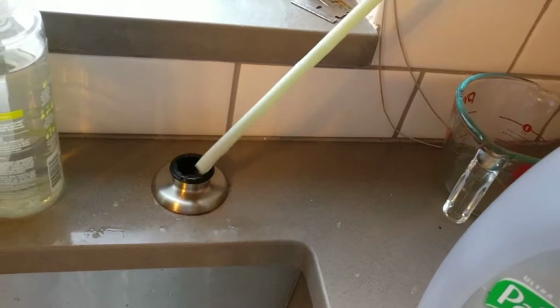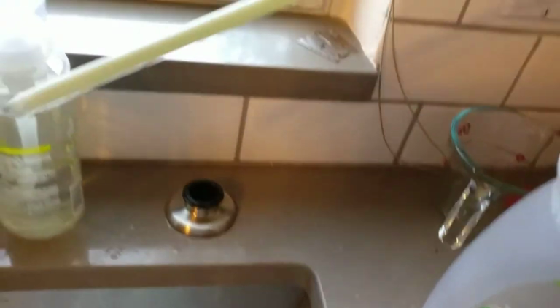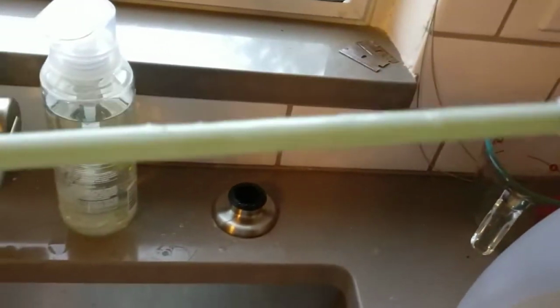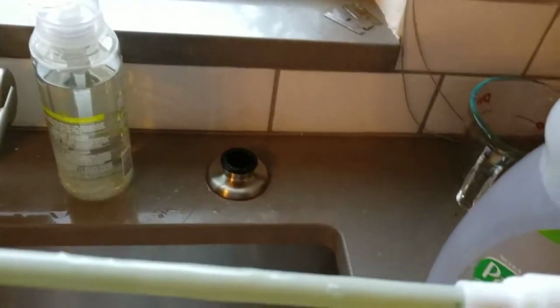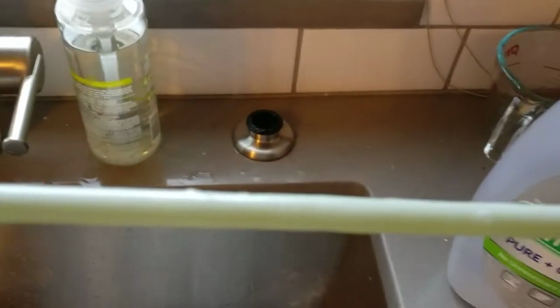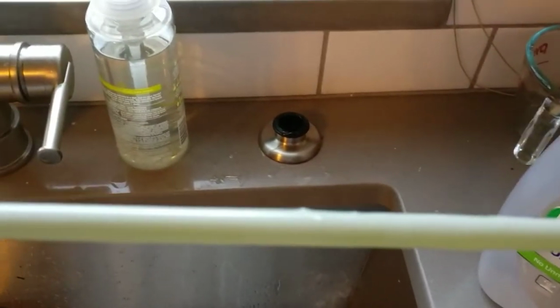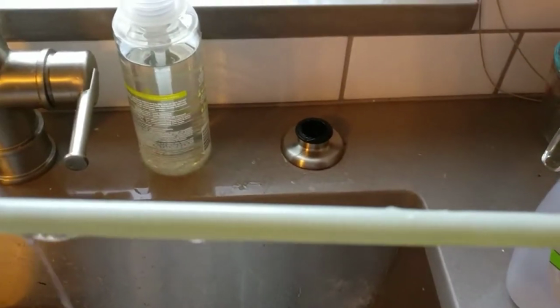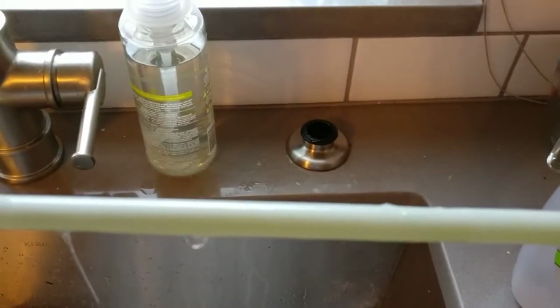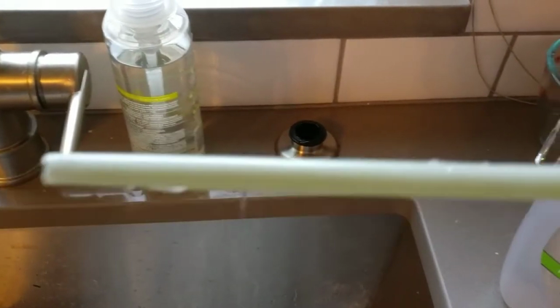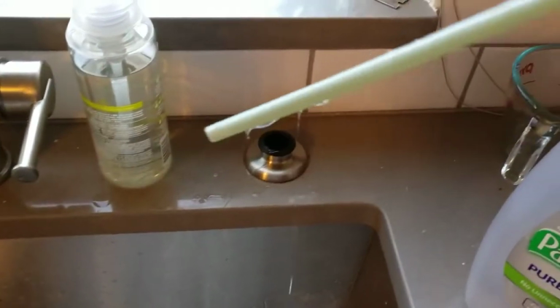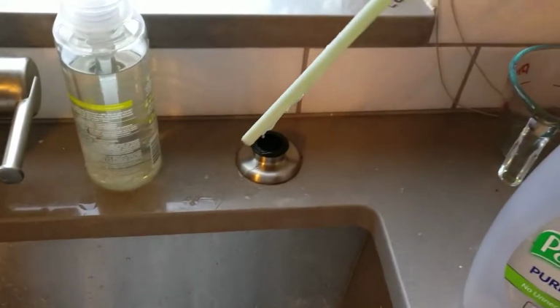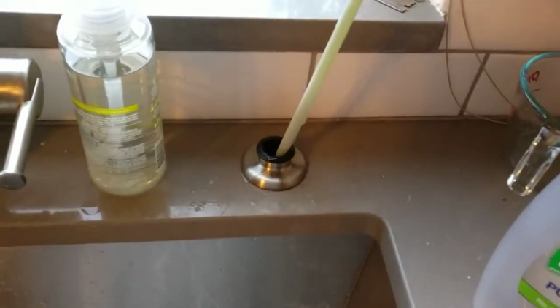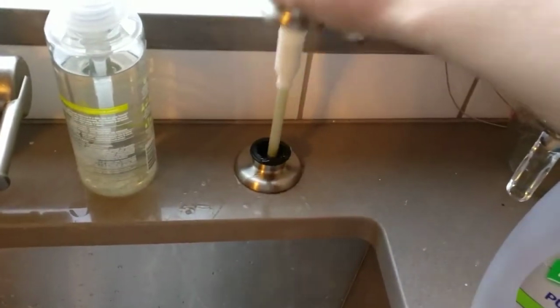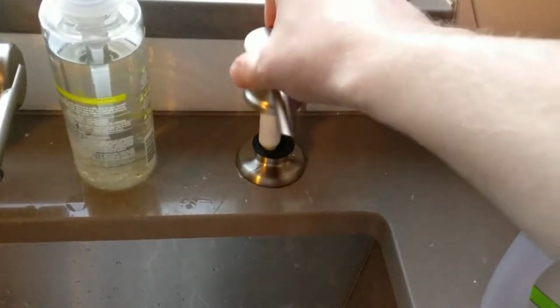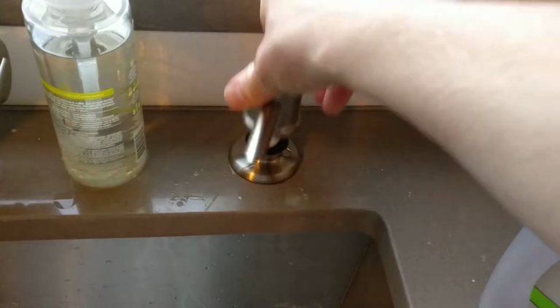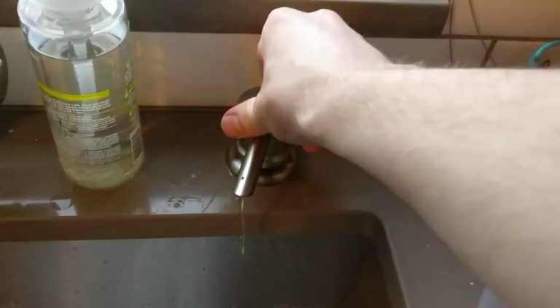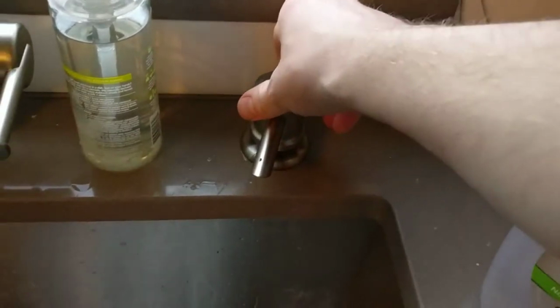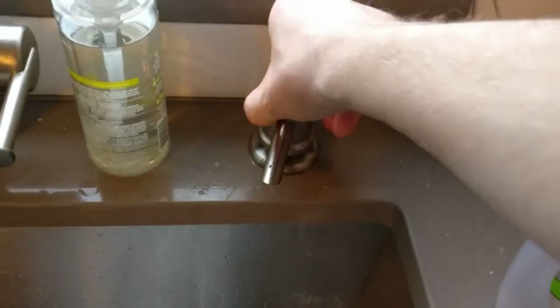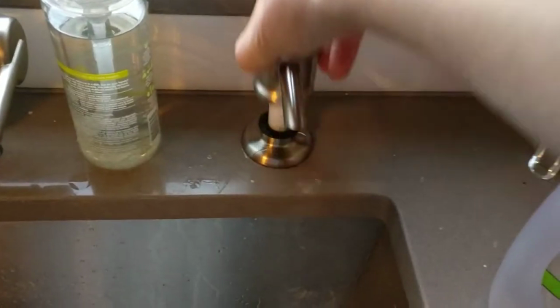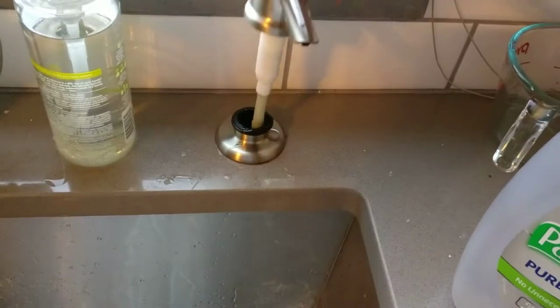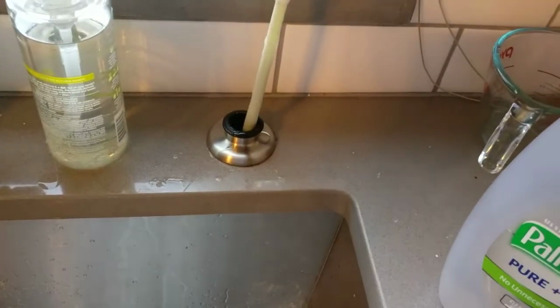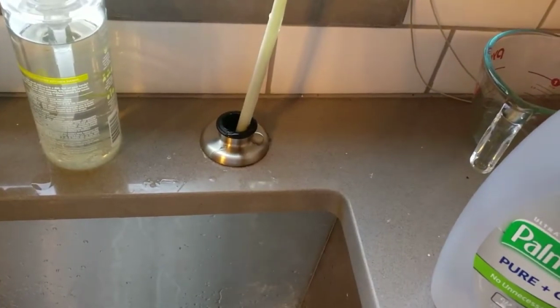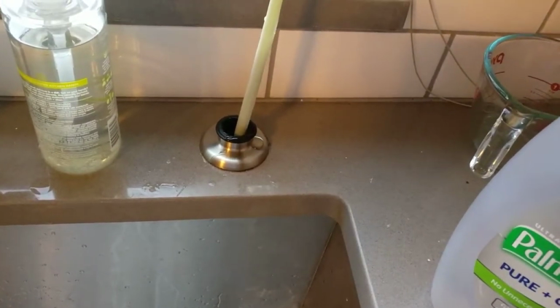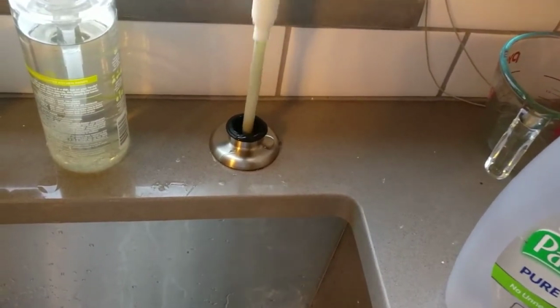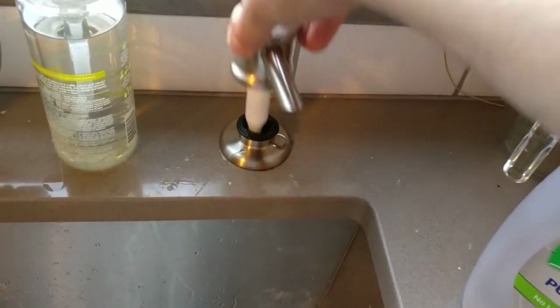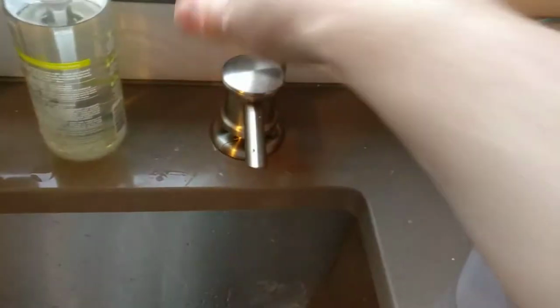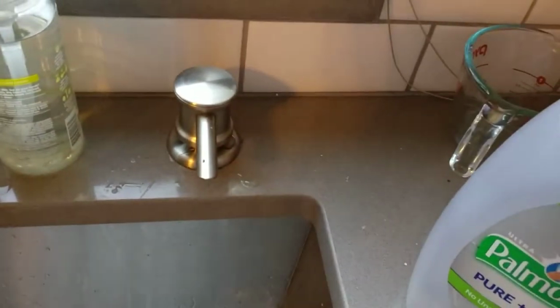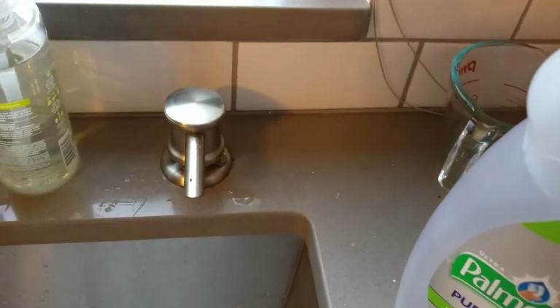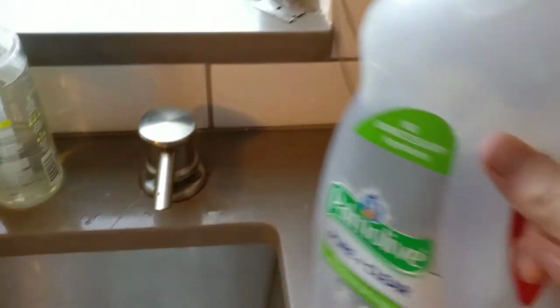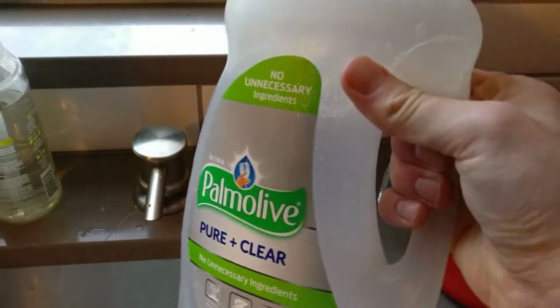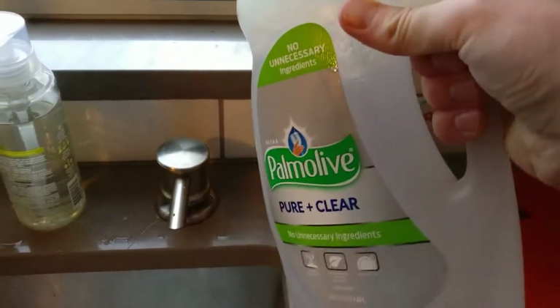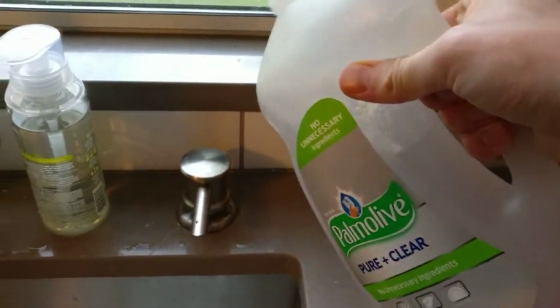So then you just check how high it is and you're like, oh, I've got a little bit more to go. And you can squeeze it in, pull it out, see how far it is, and you know you need to add a little bit more soap.